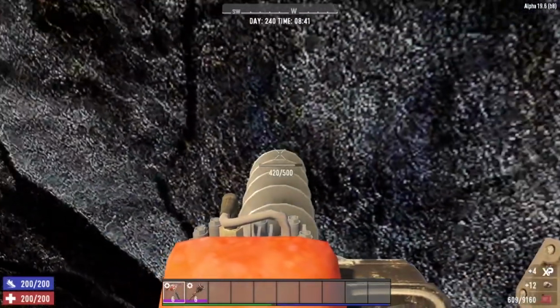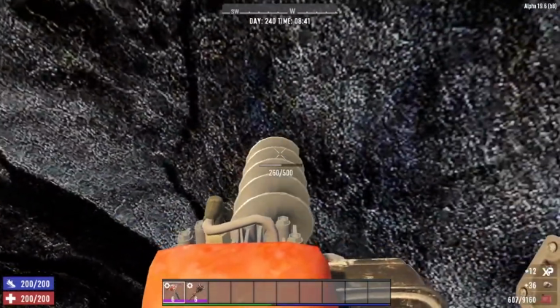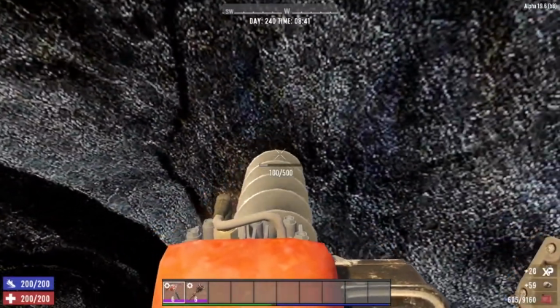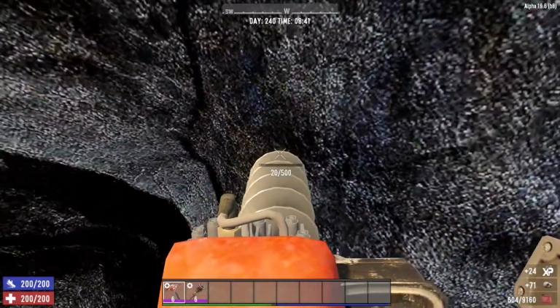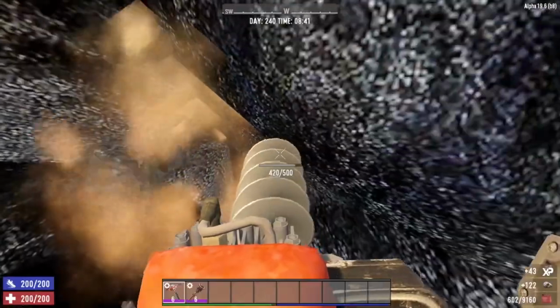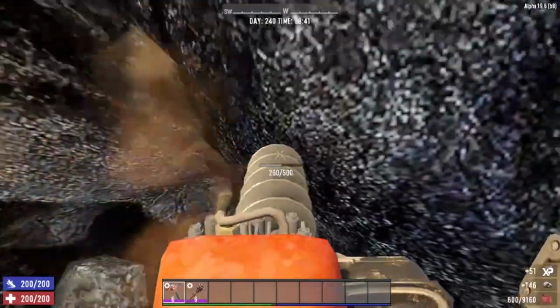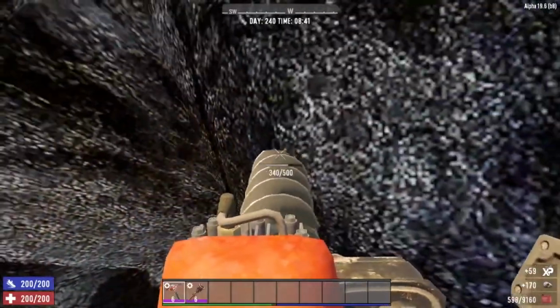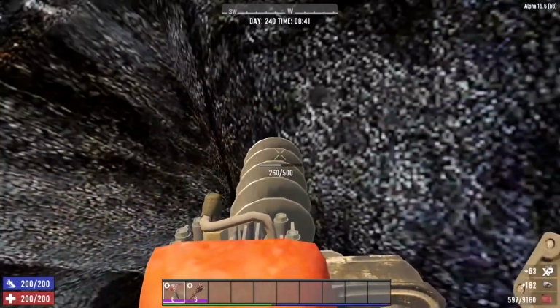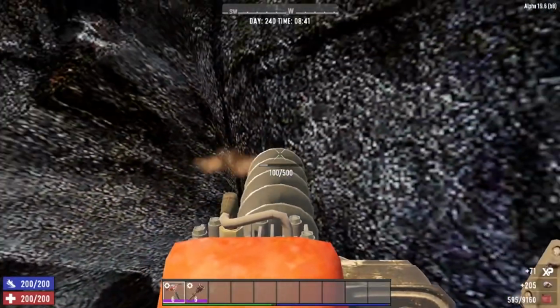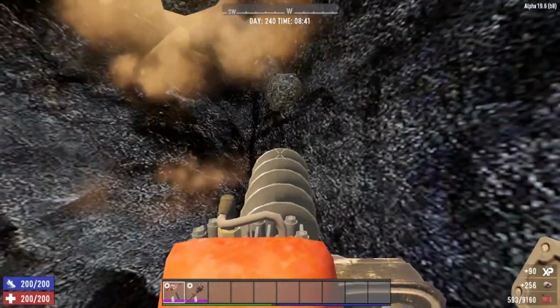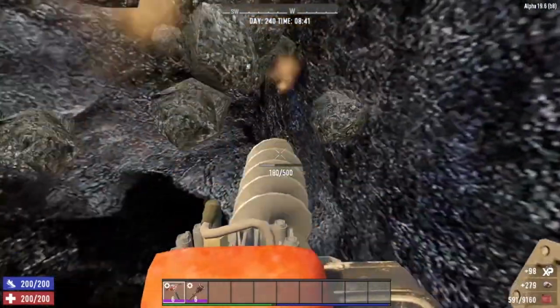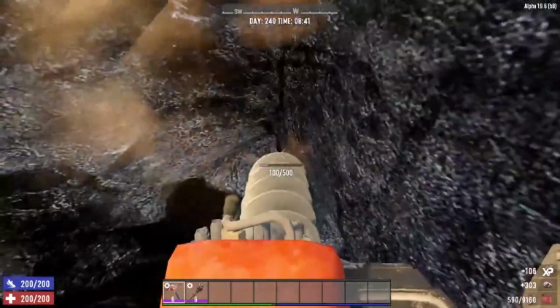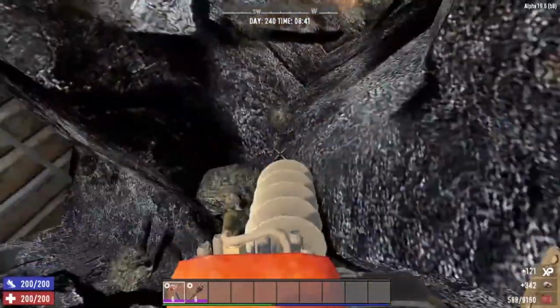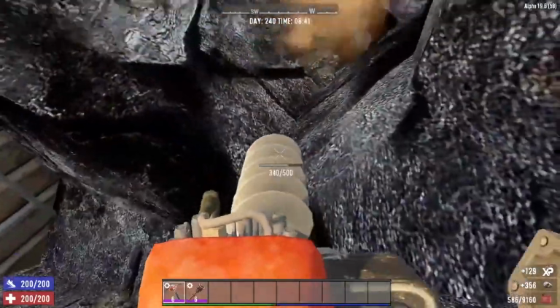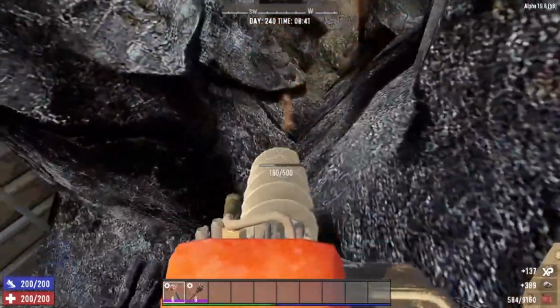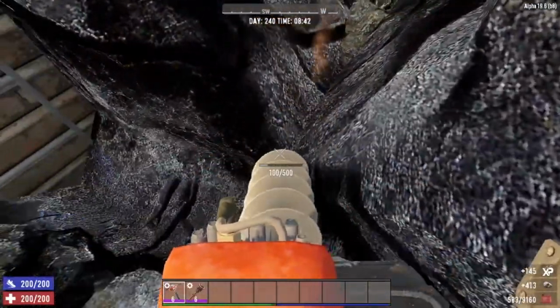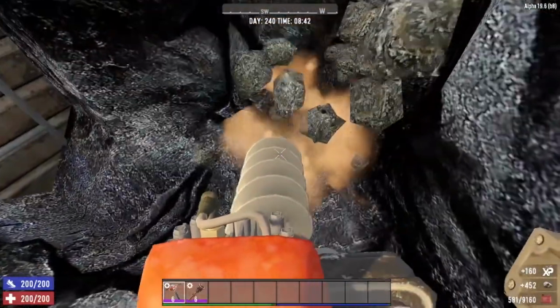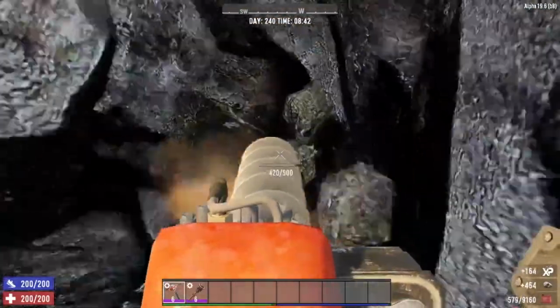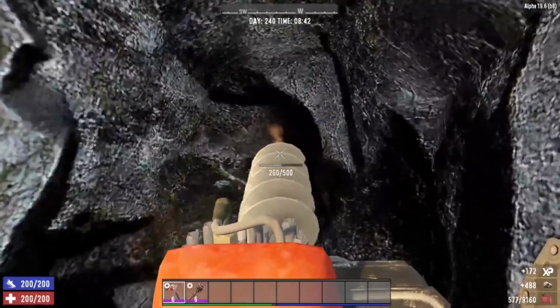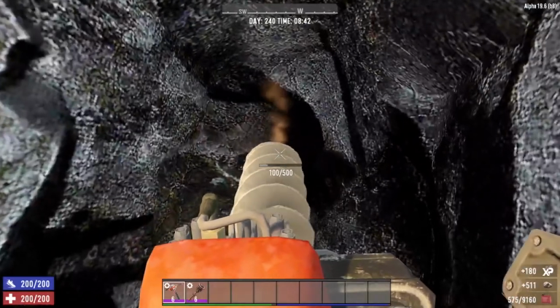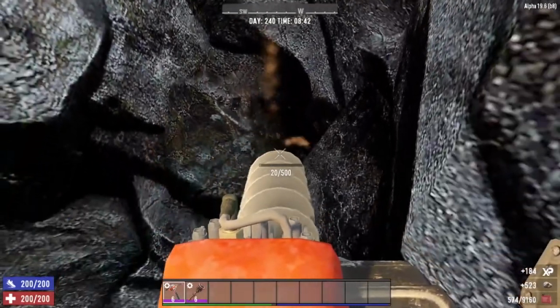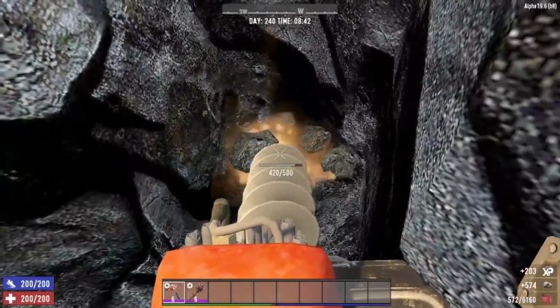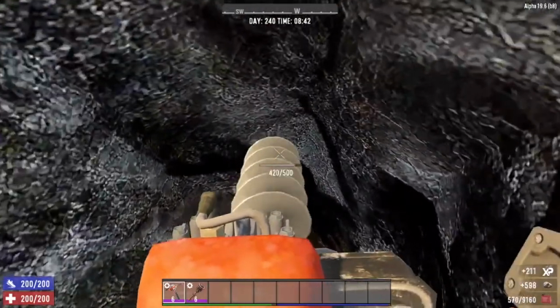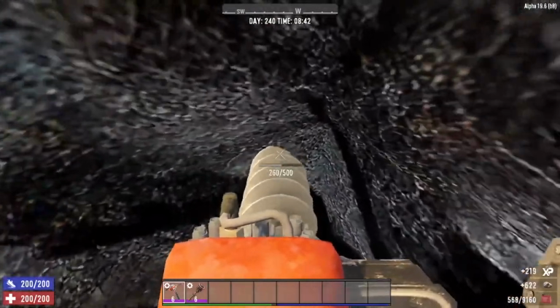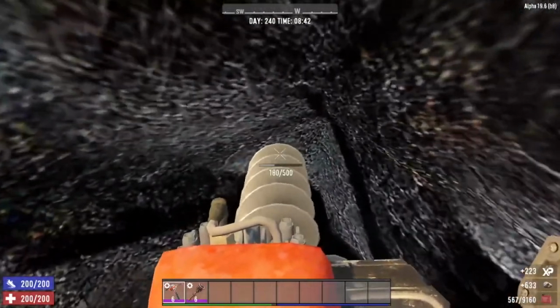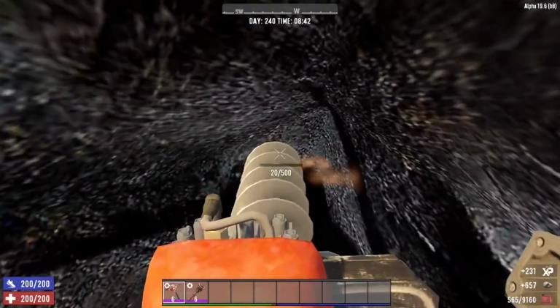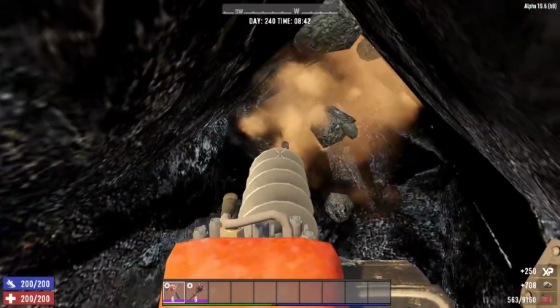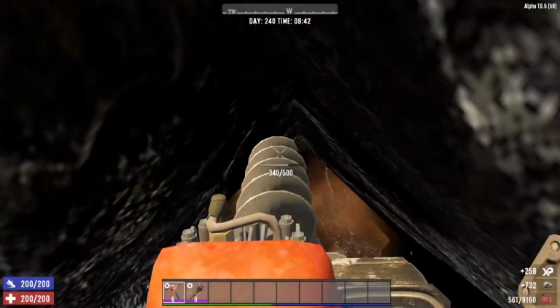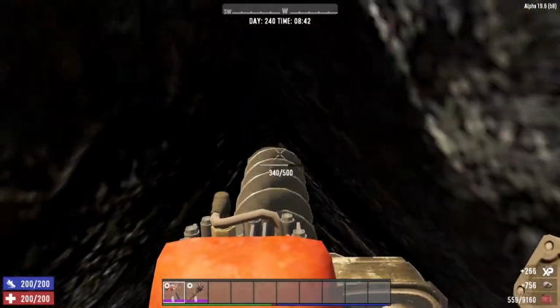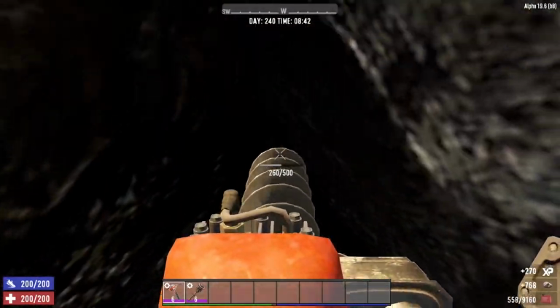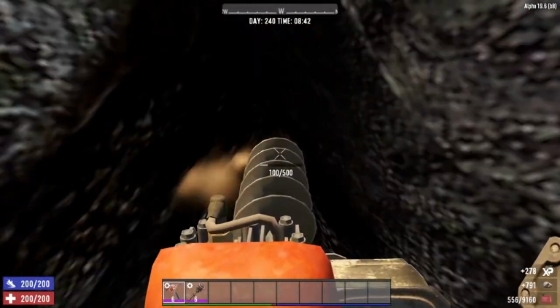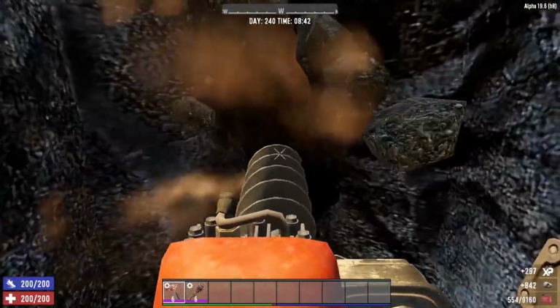By mining close to bedrock, you will not have to deal with the screamers up above. Which leads me directly into tip number two: give yourself multiple exits from your mine.